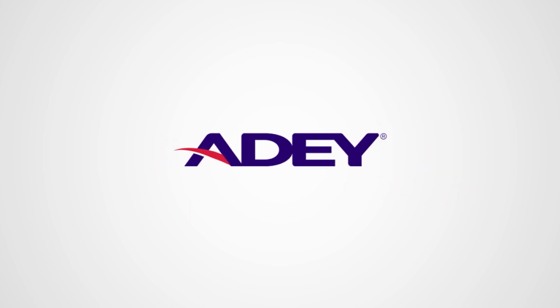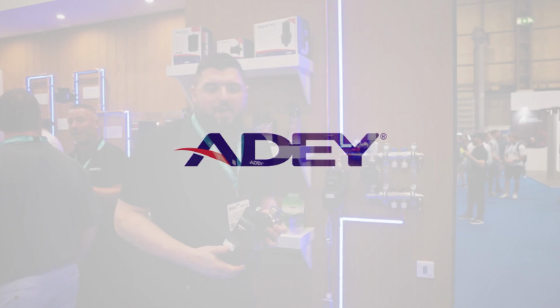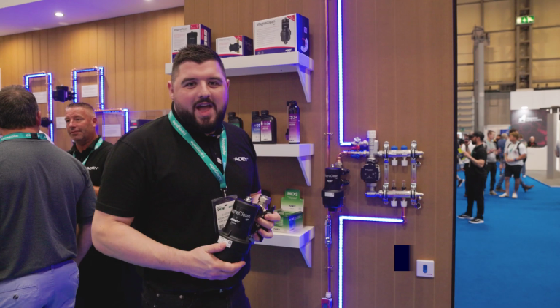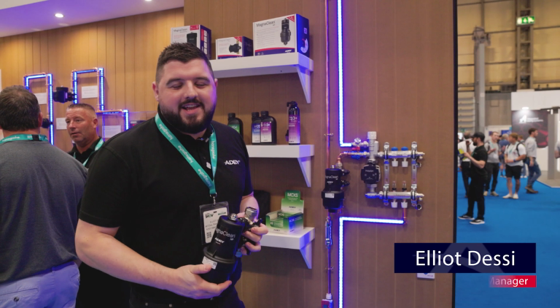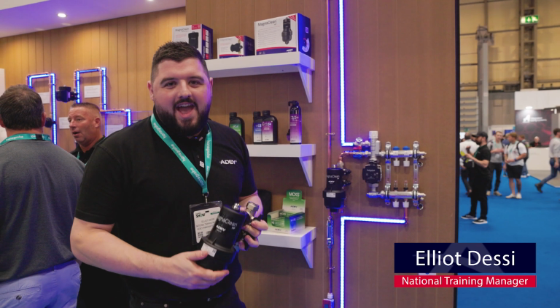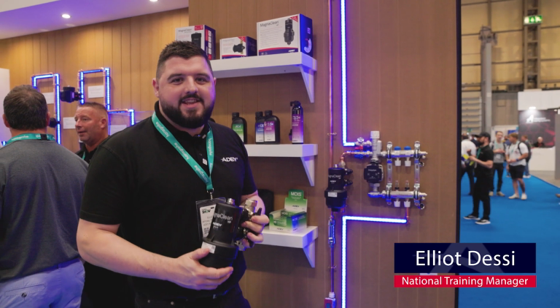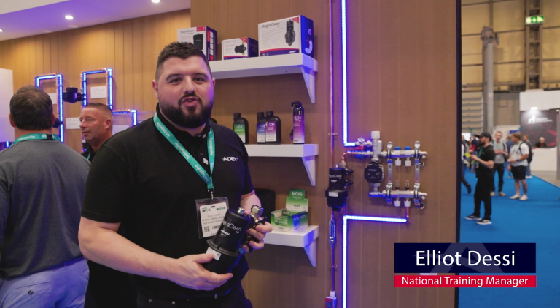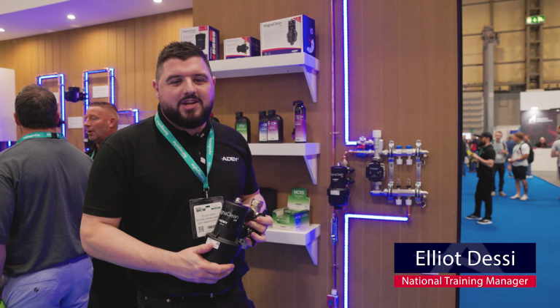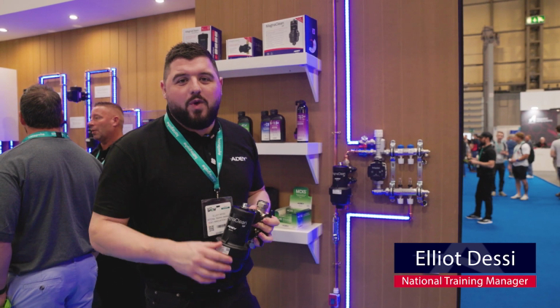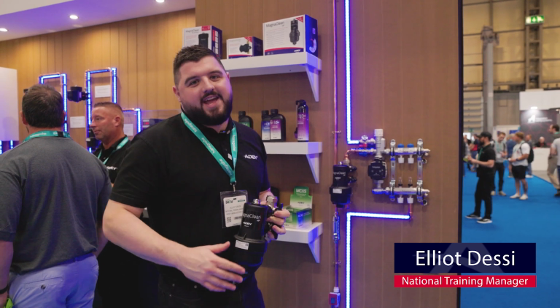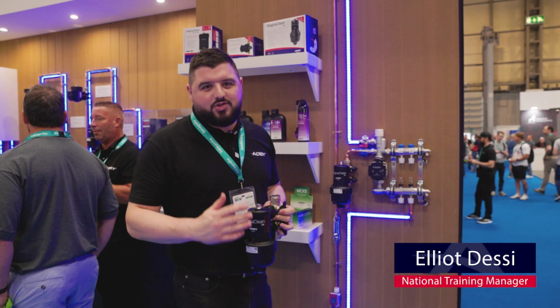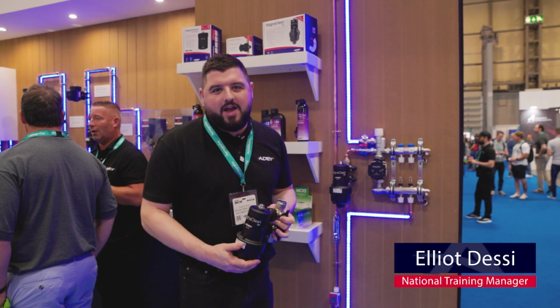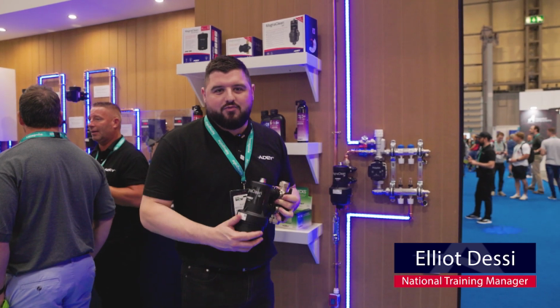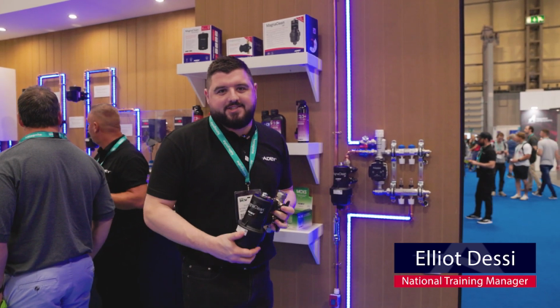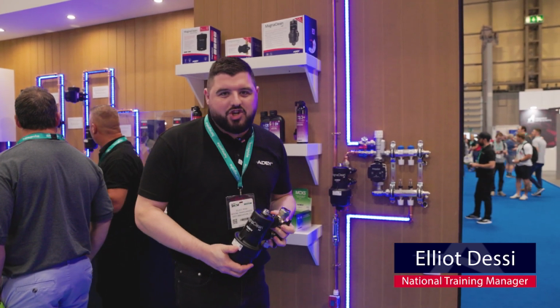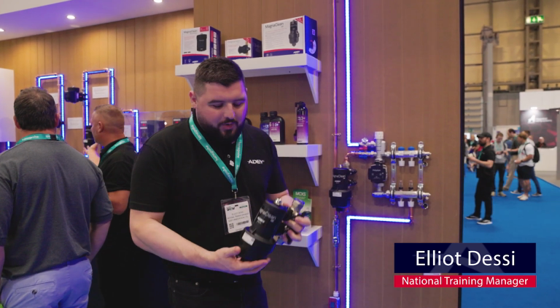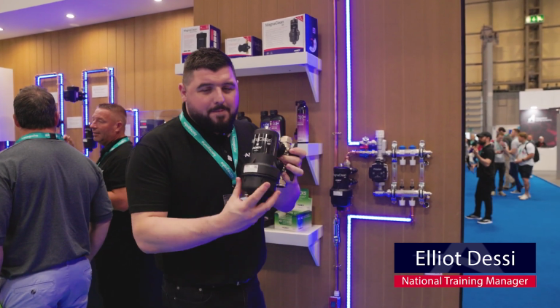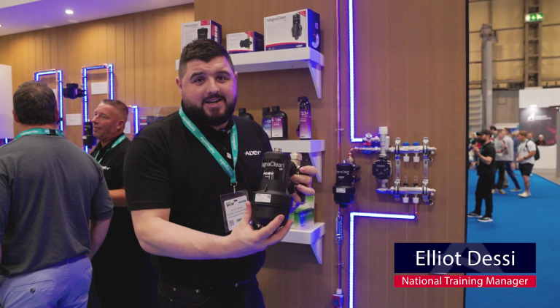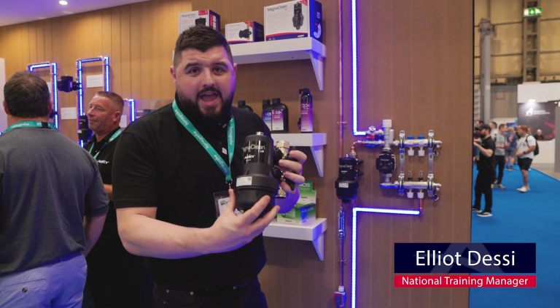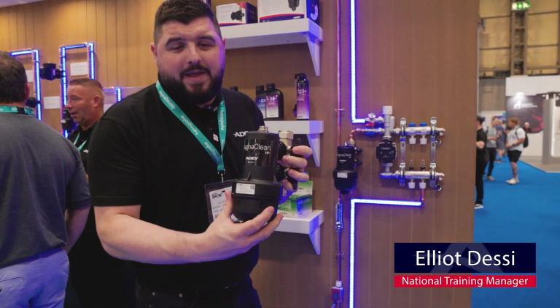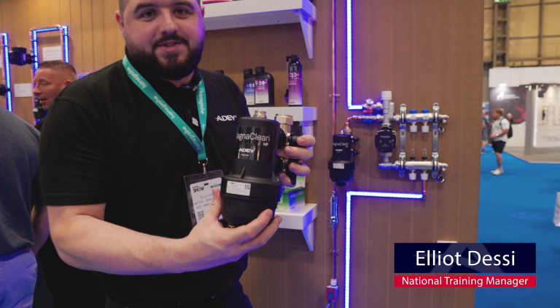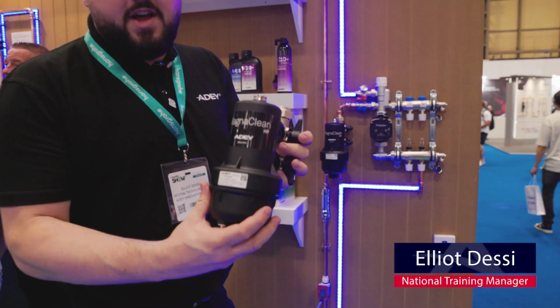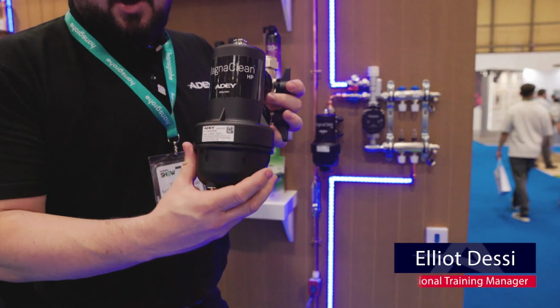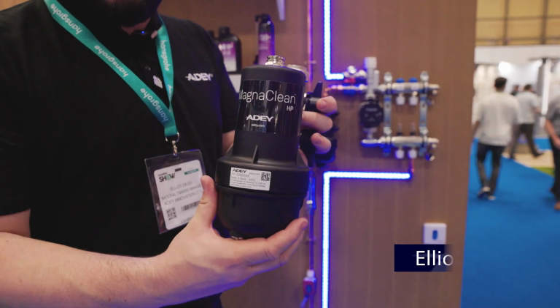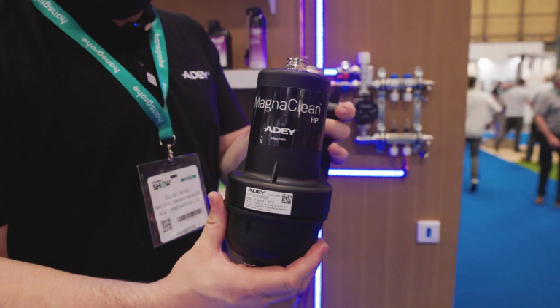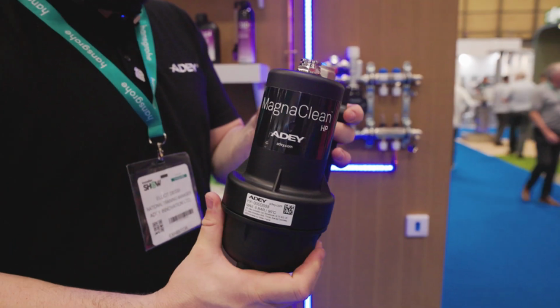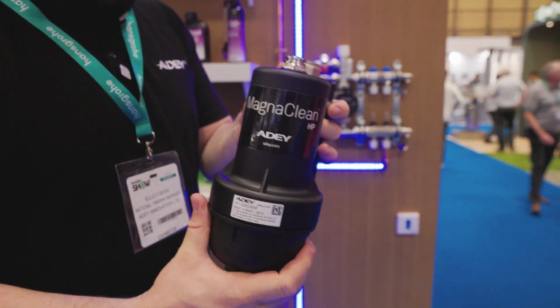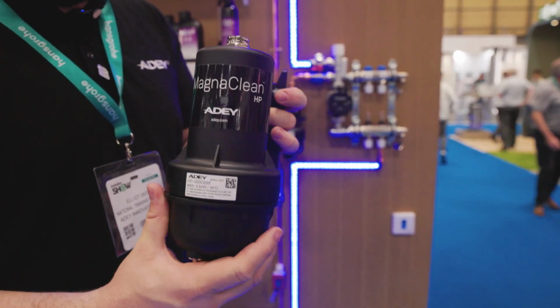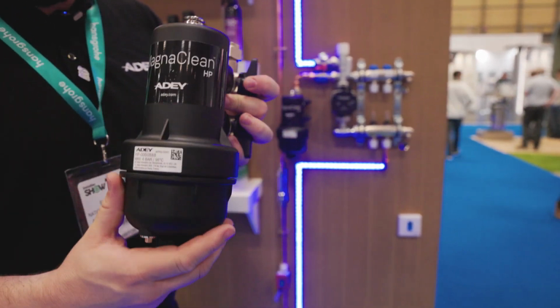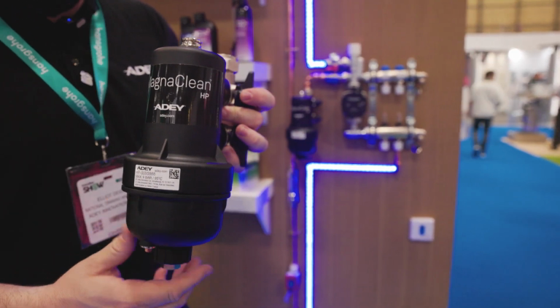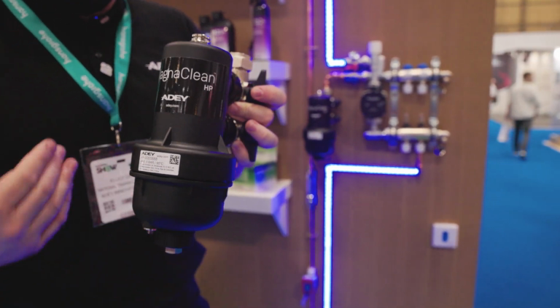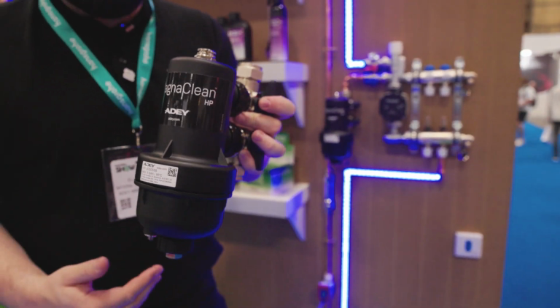Hi everyone, Elliot Desi here, AD's National Training Manager. We're here today at Installer Live and I'm really excited to show you the Magnetene HP filter. It's our latest filter and it's designed specifically for heat pumps.